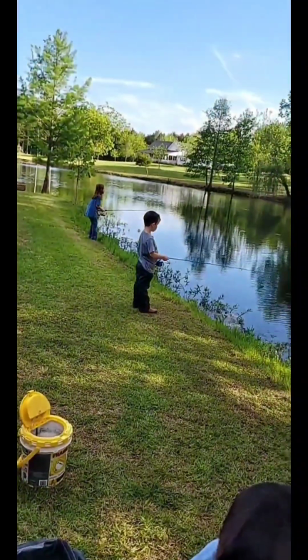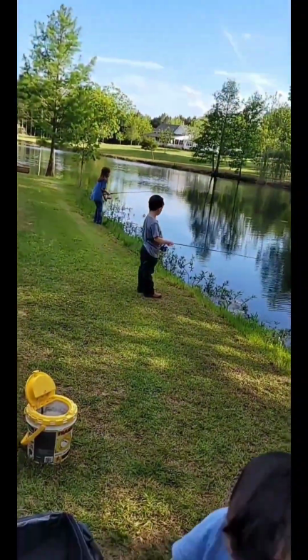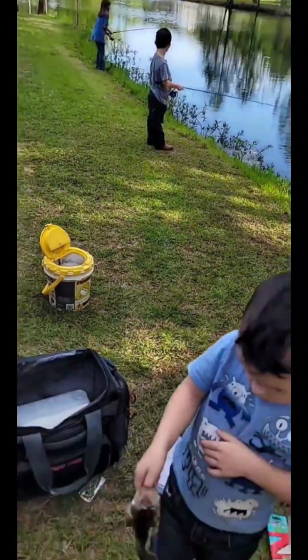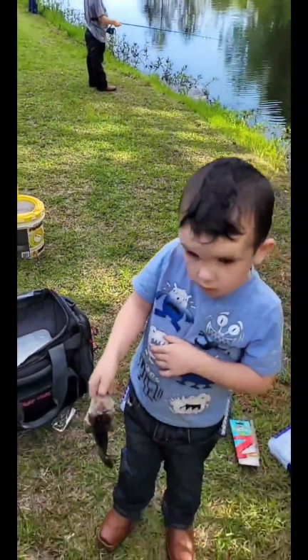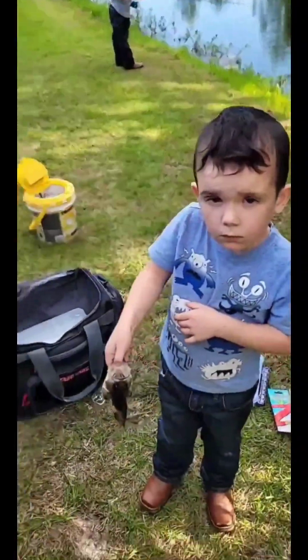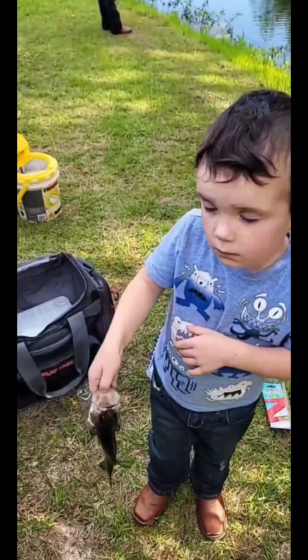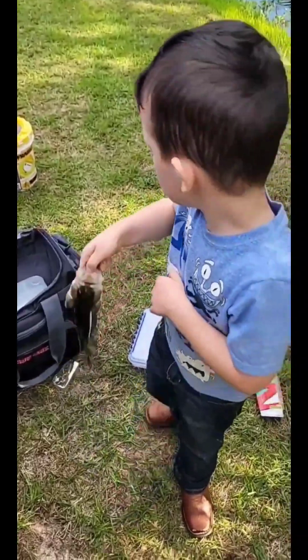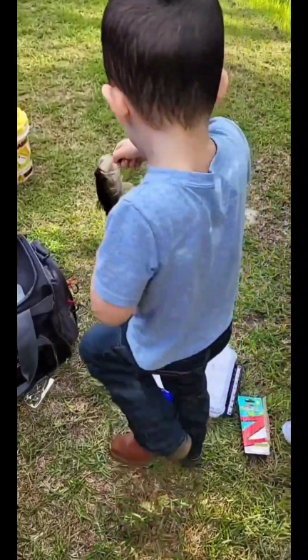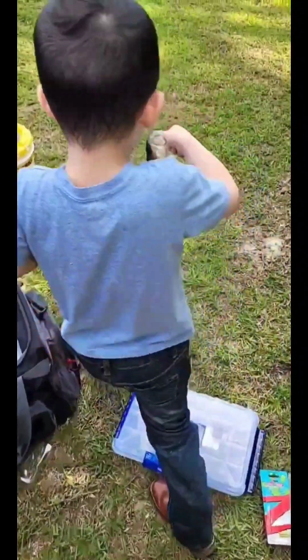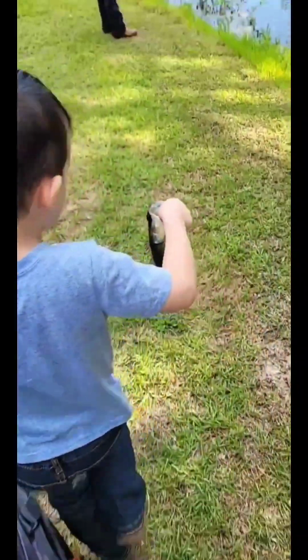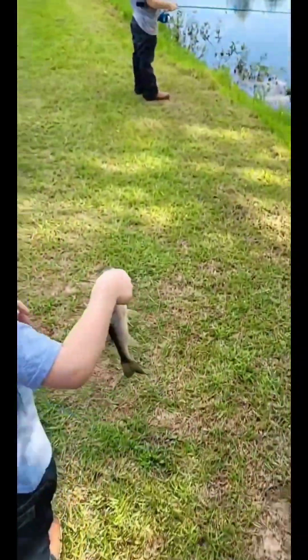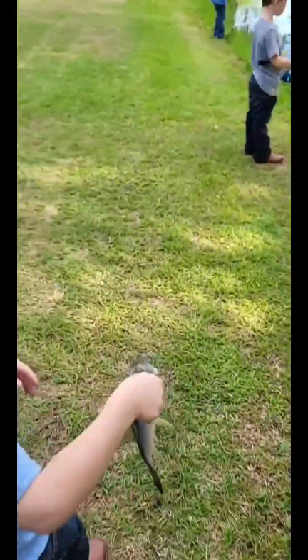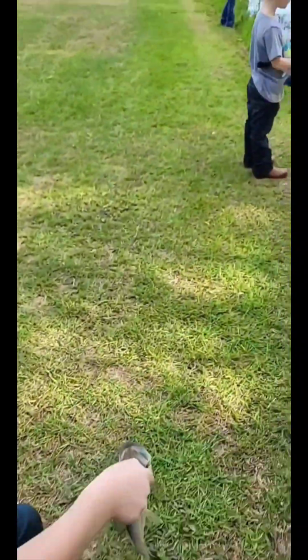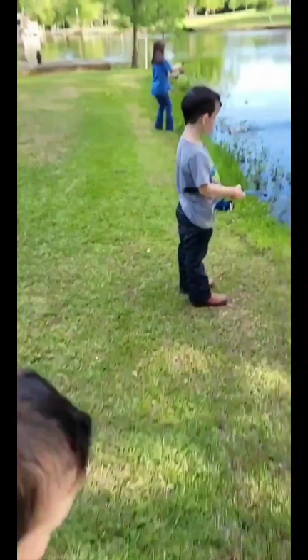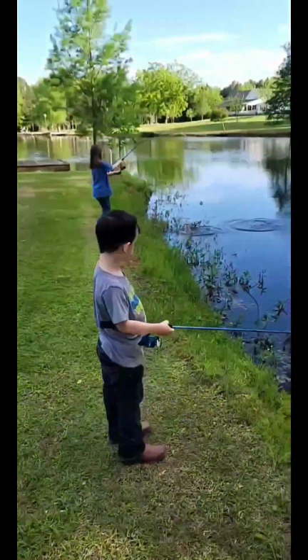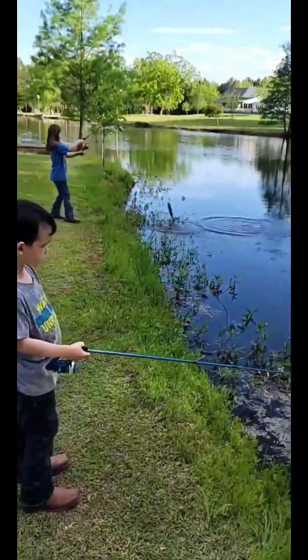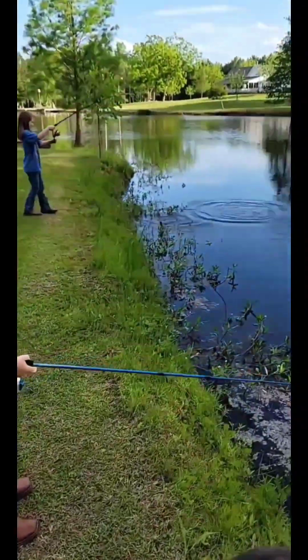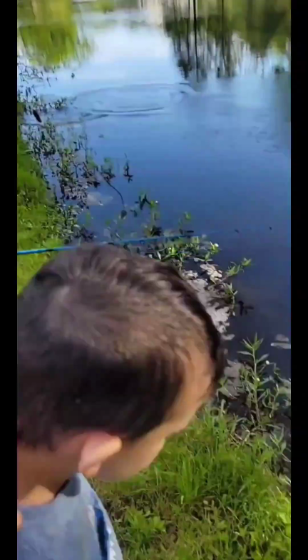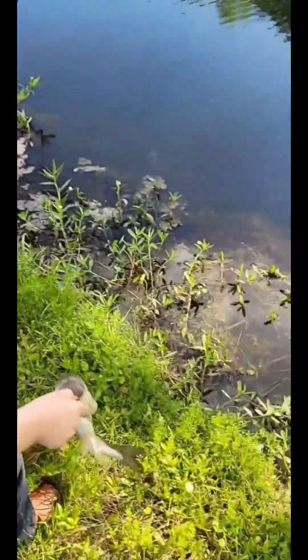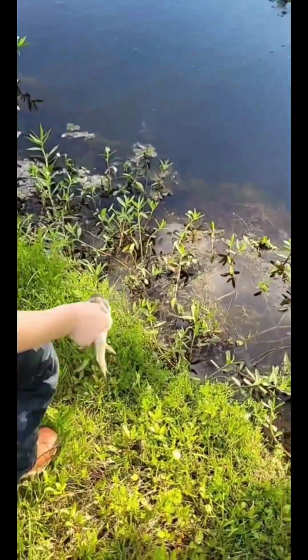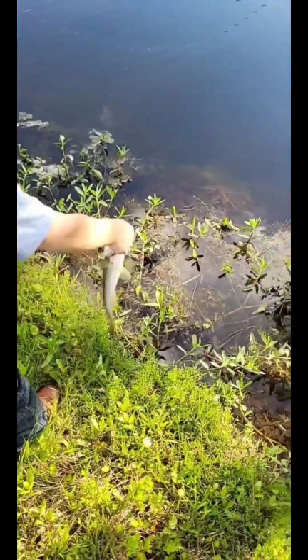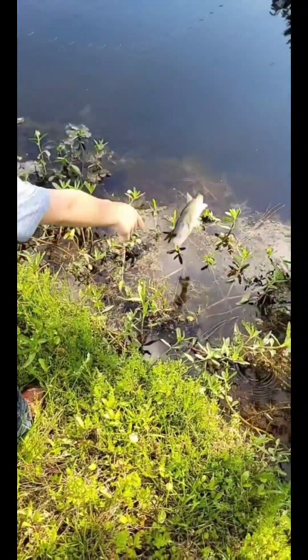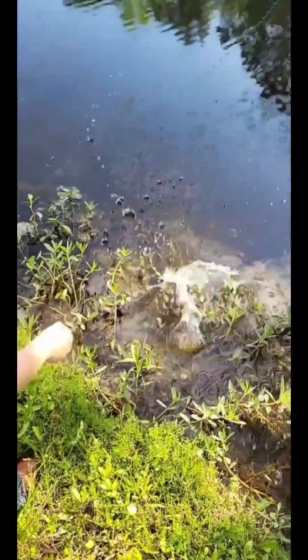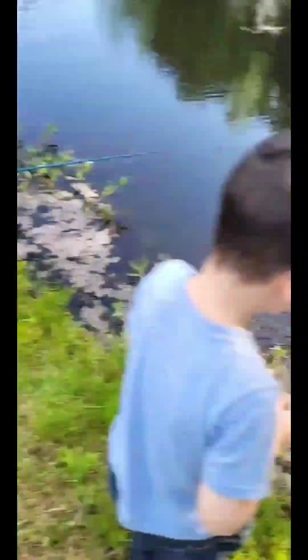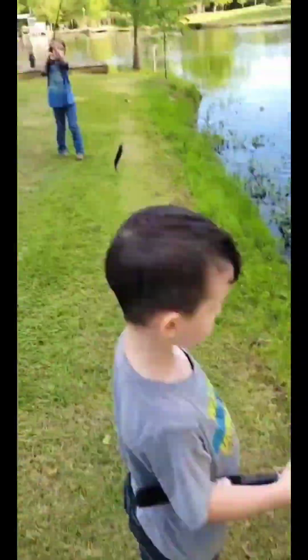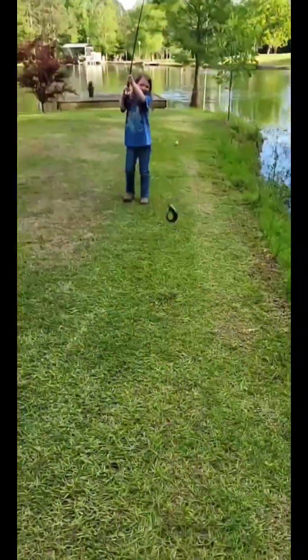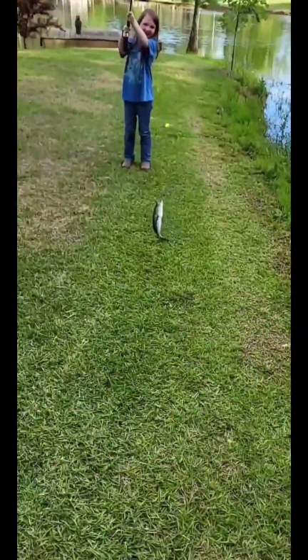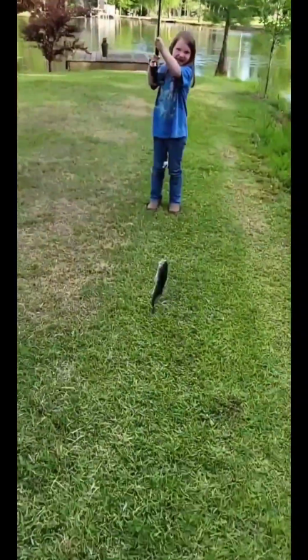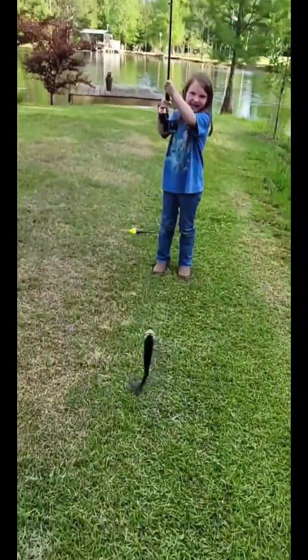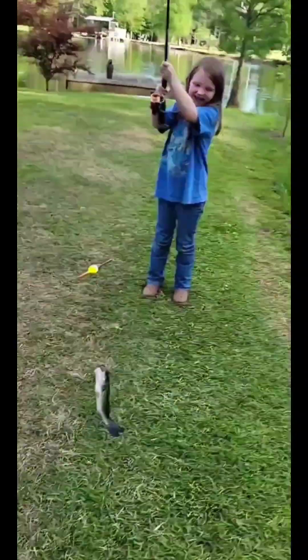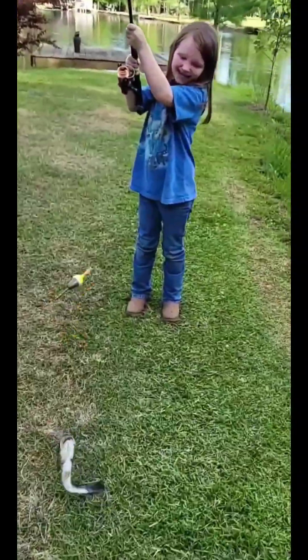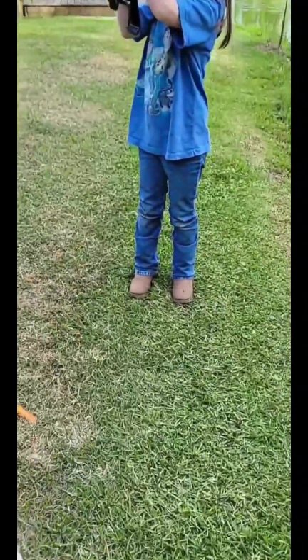So we got a bass! All right, come on — to the water, to the water, to the water. Go put this up. Good job, bubba. Good job, baby girl.